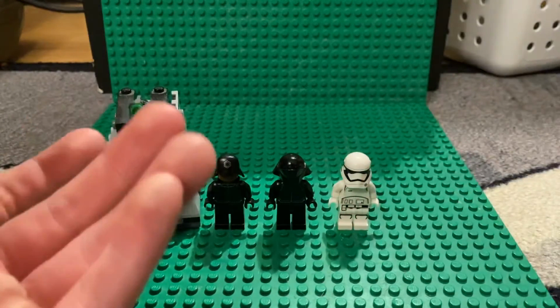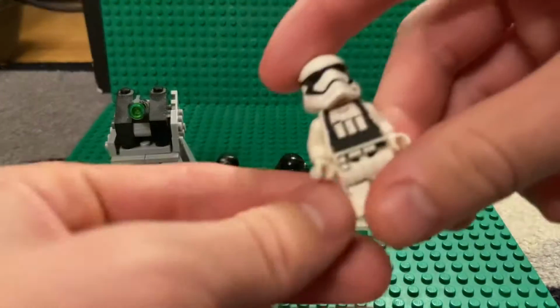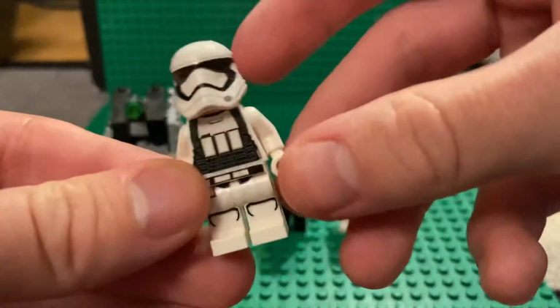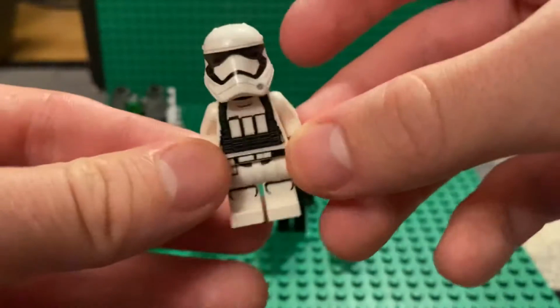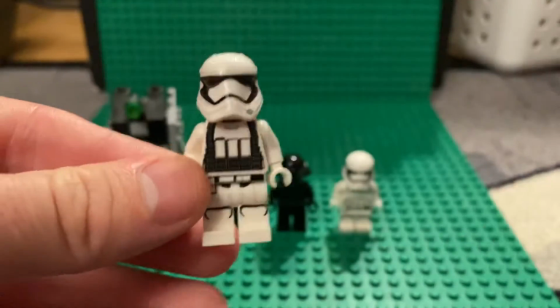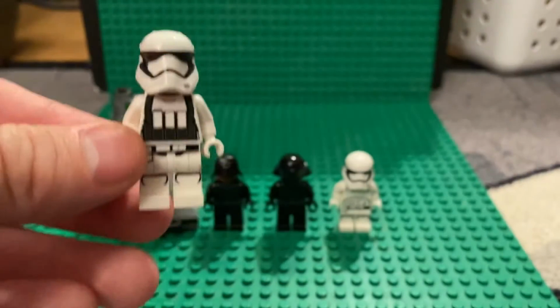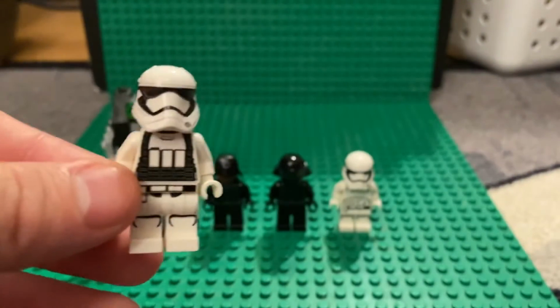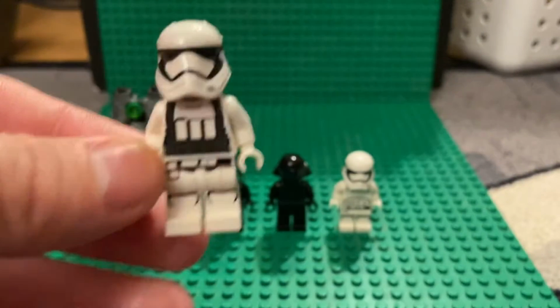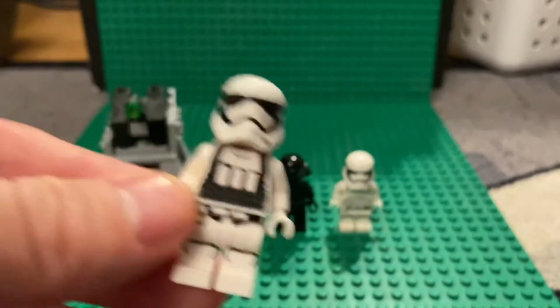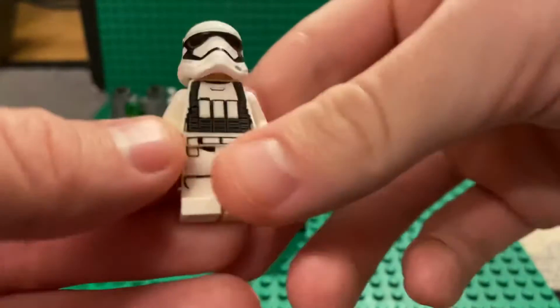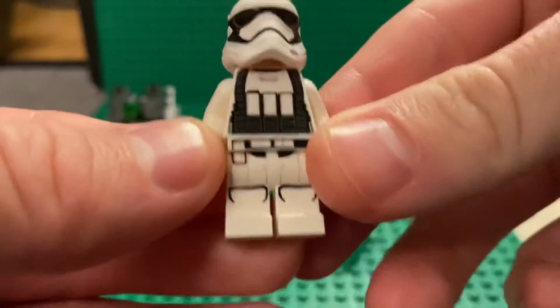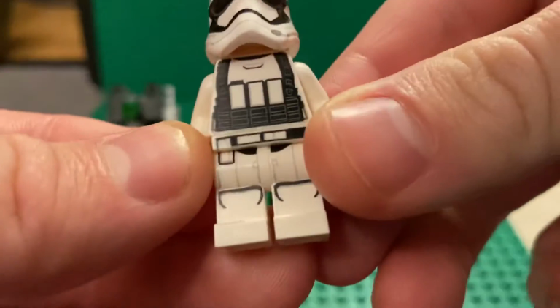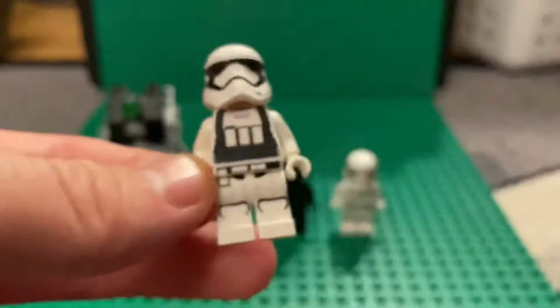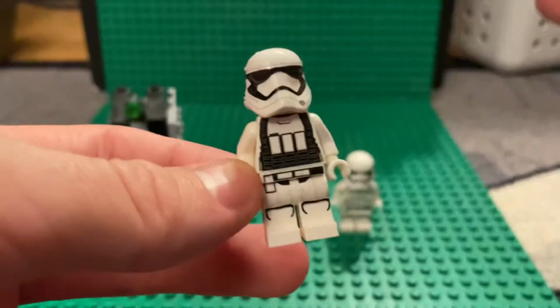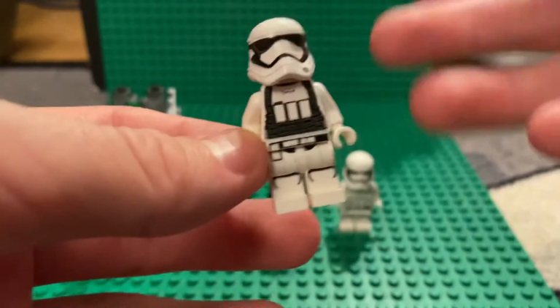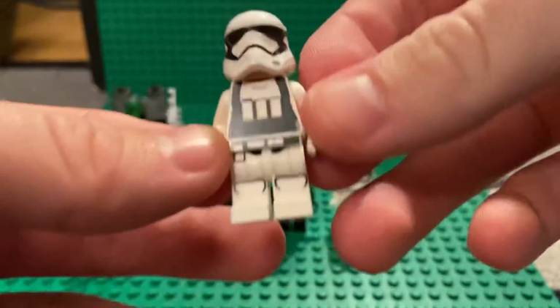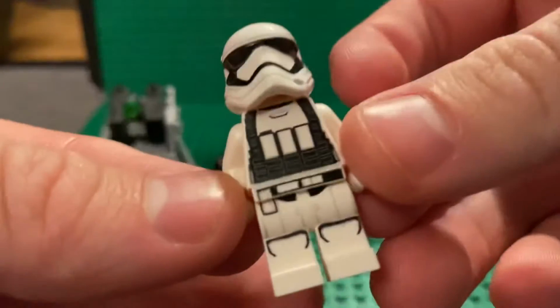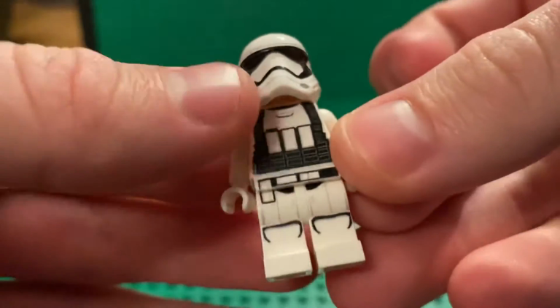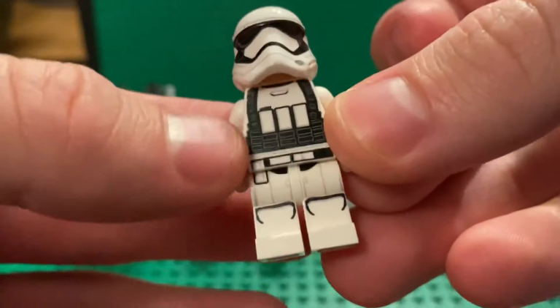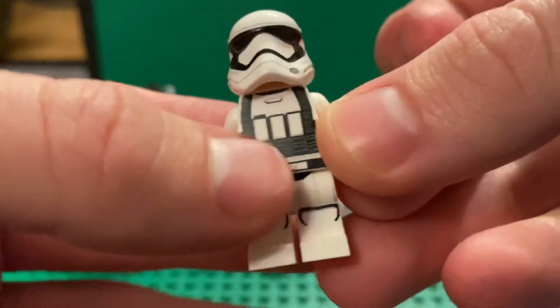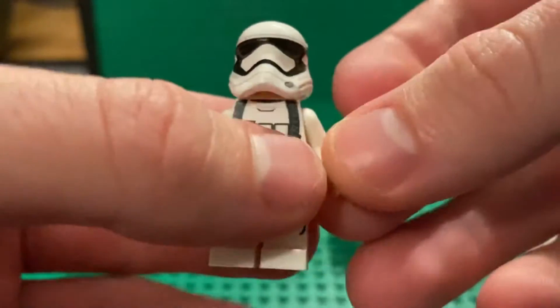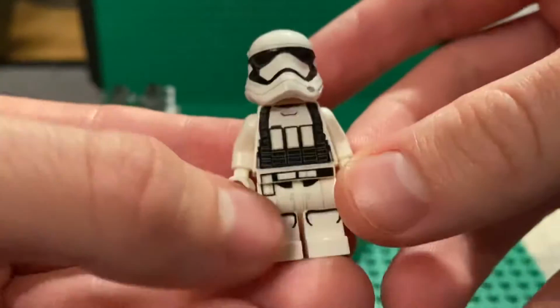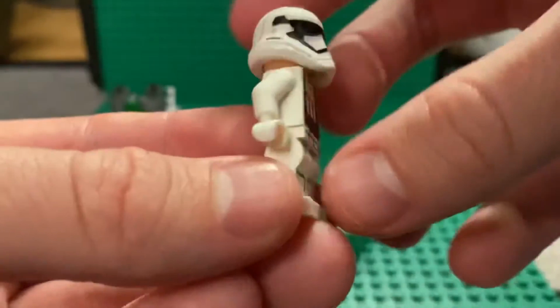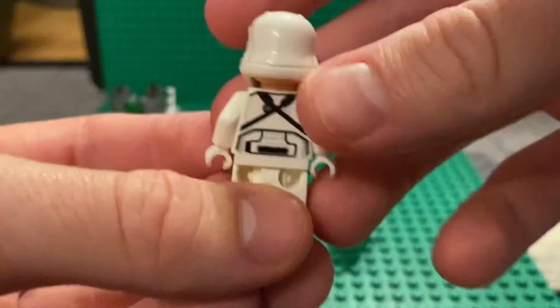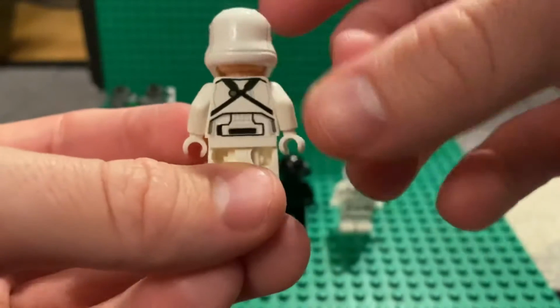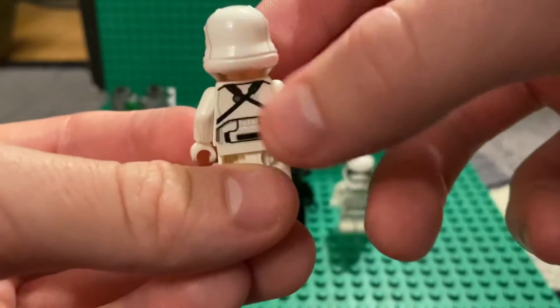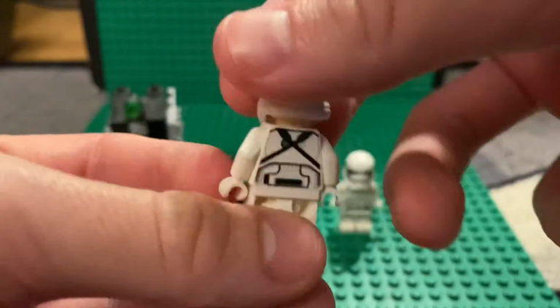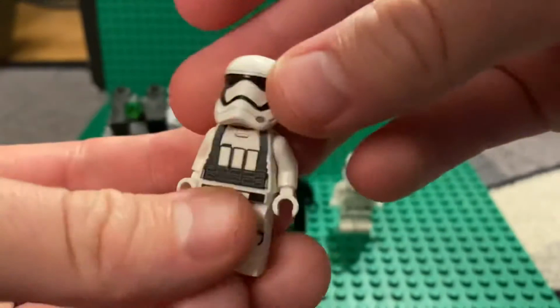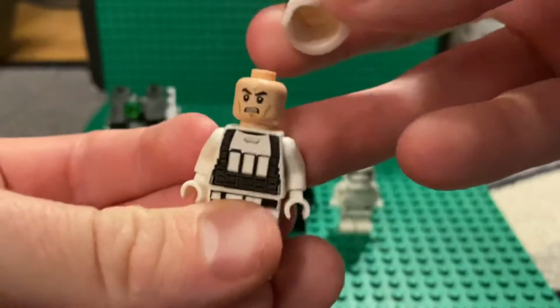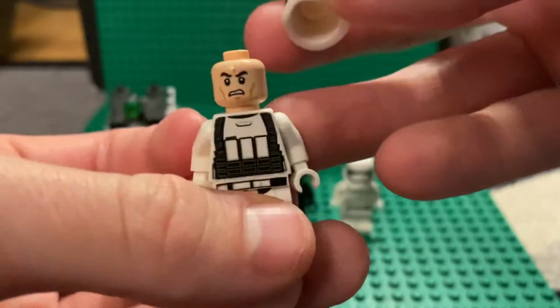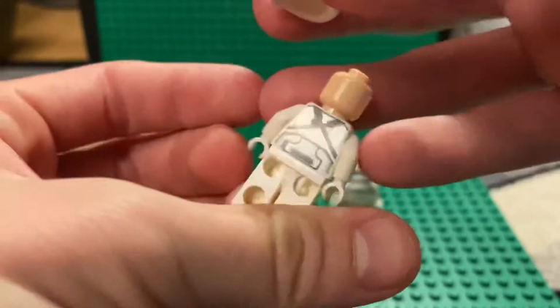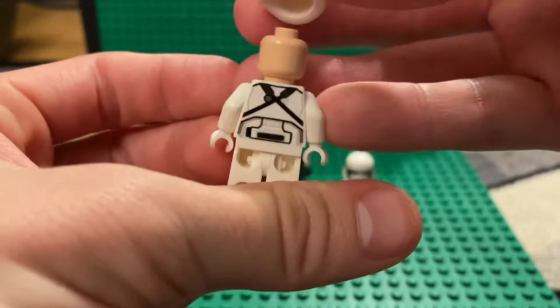Then you get a First Order Heavy Stormtrooper. I actually have a few of these. You get a vest print on there that straps onto the back, and it comes with the same face print.